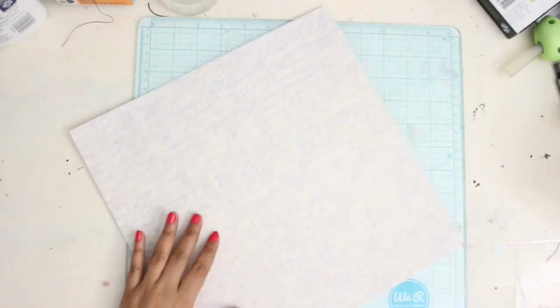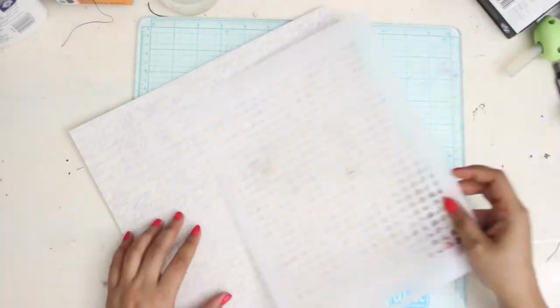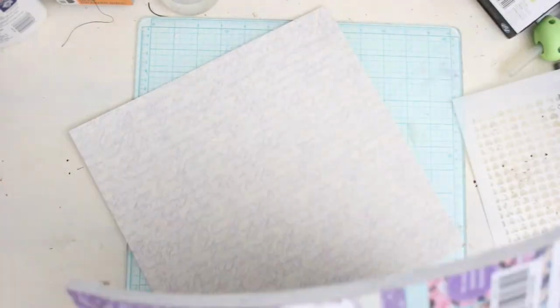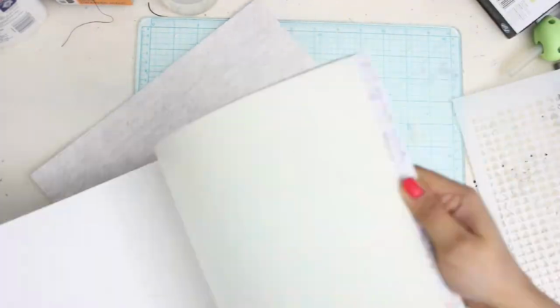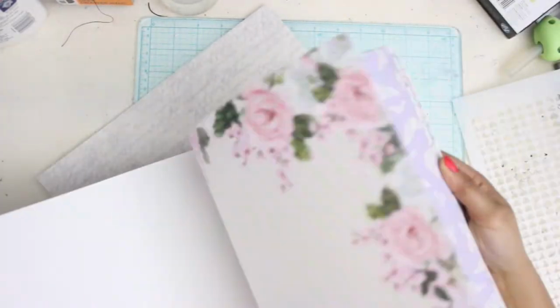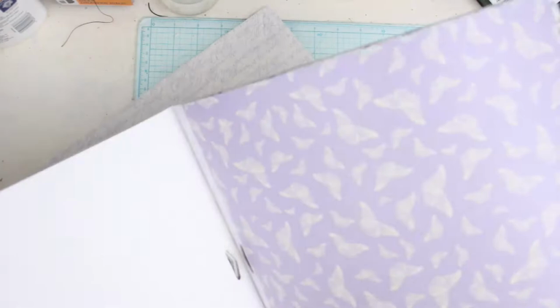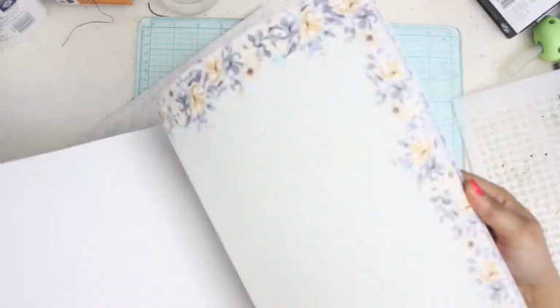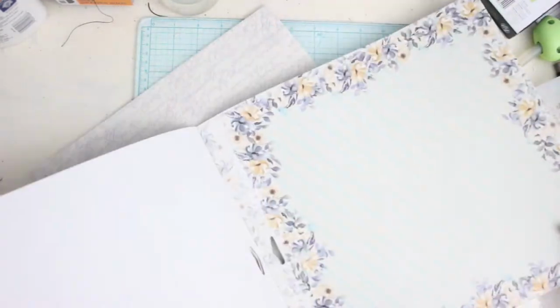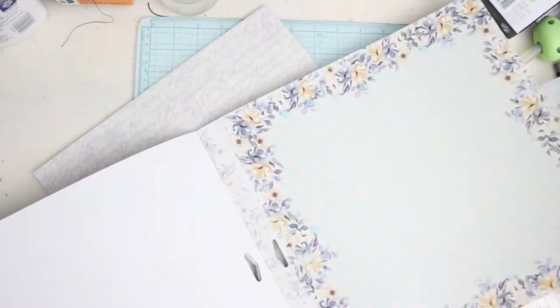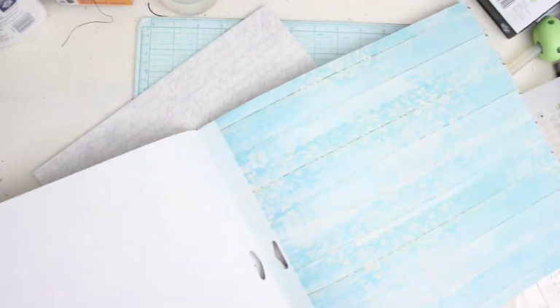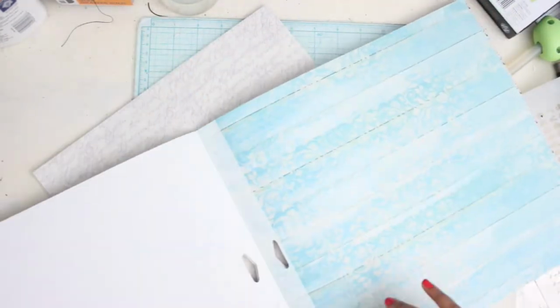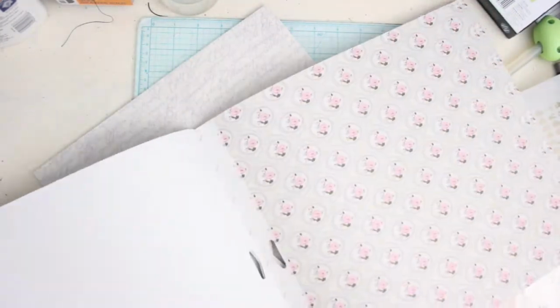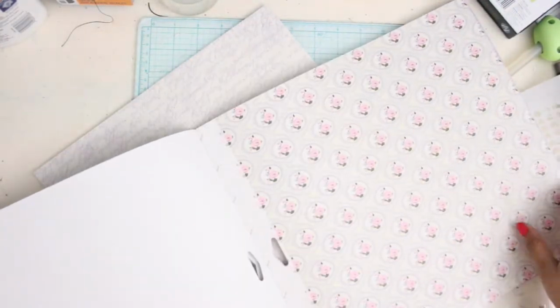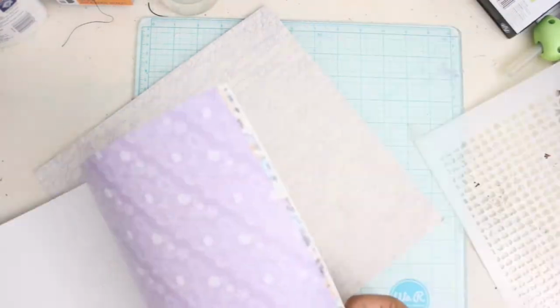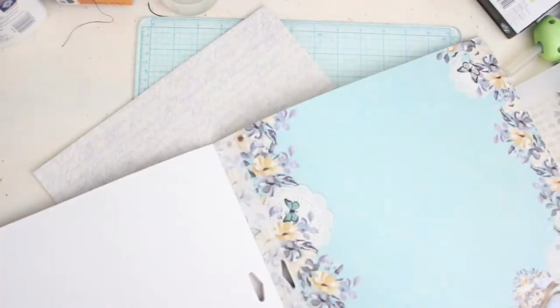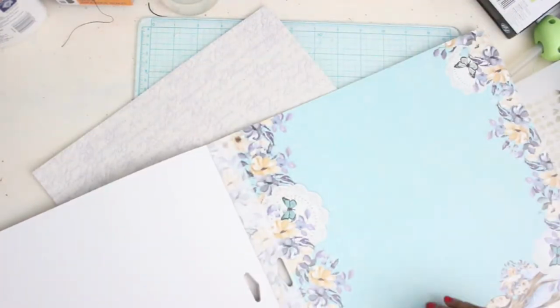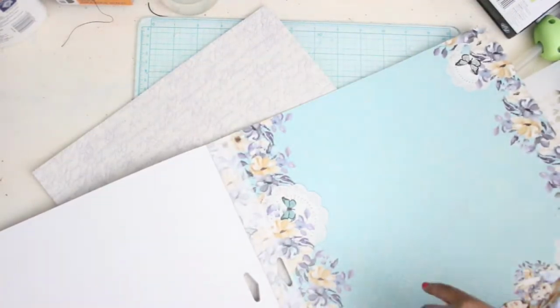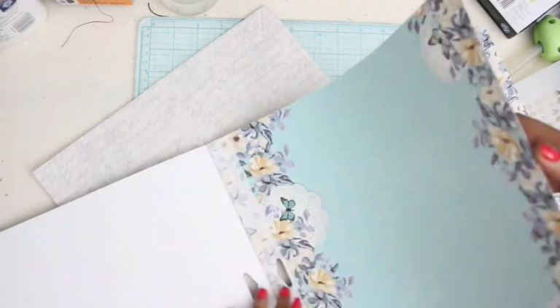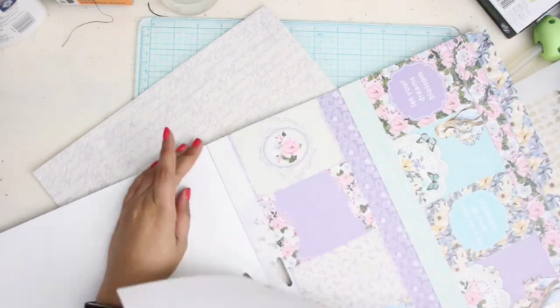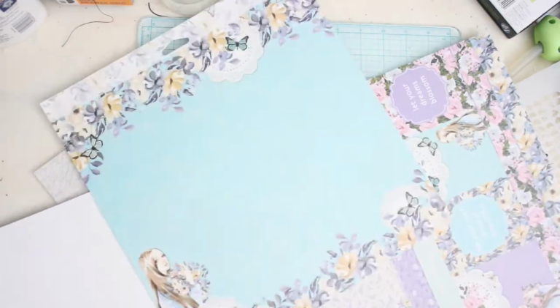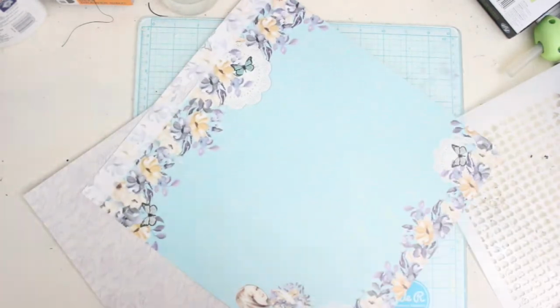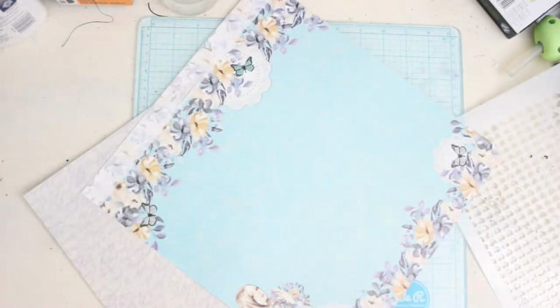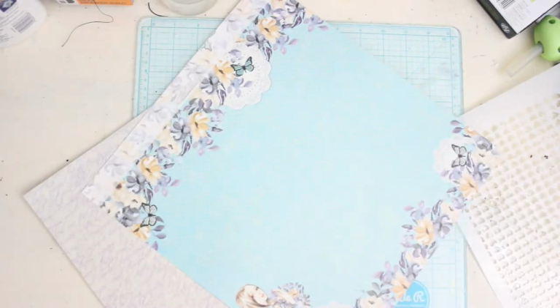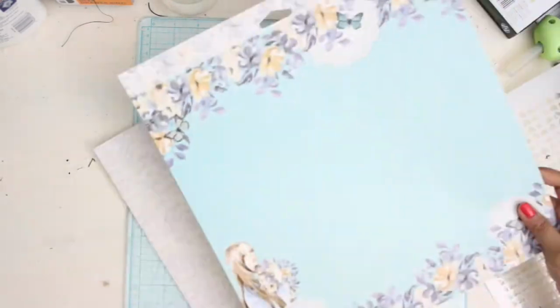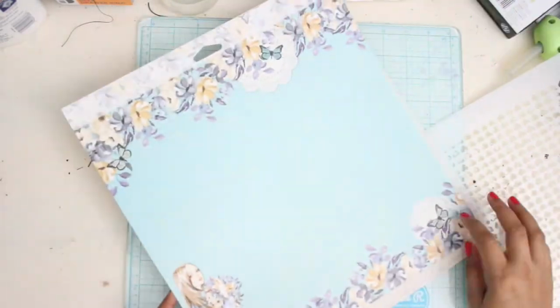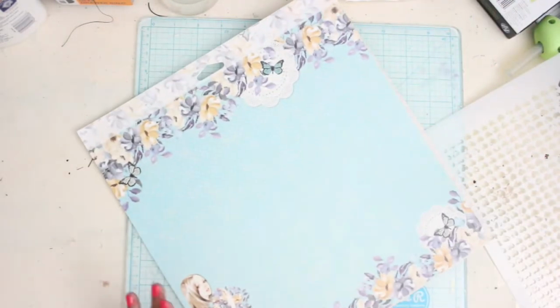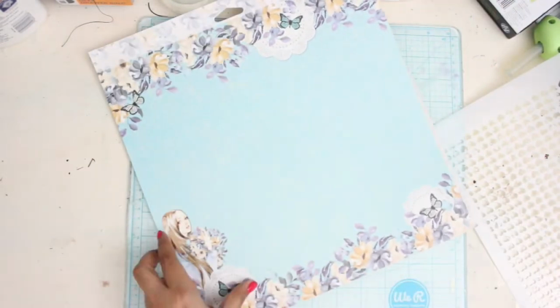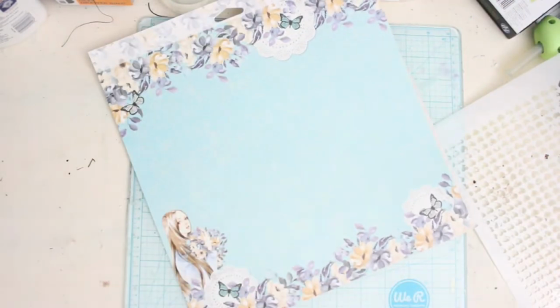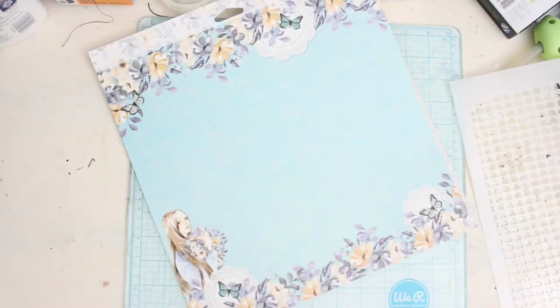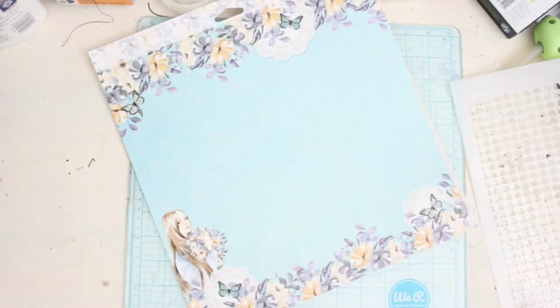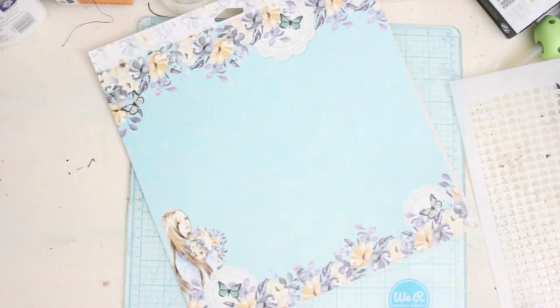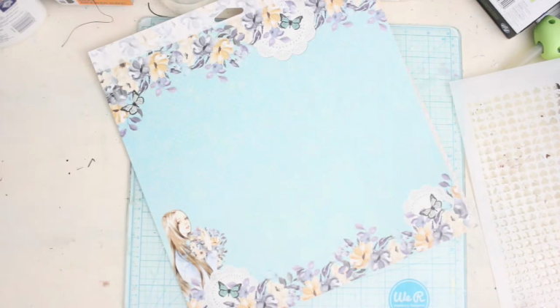I've selected my papers and the next thing I'm going to be doing is making layers out of papers. For this I'm taking another paper which is a little contrasting and I'm going to do some fussy cutting around this paper.